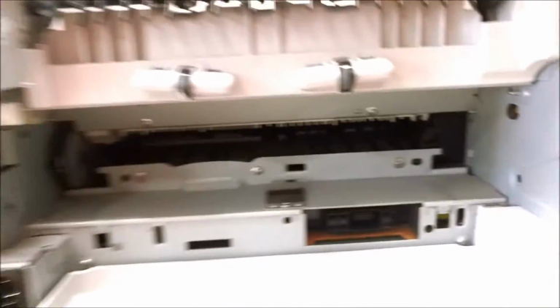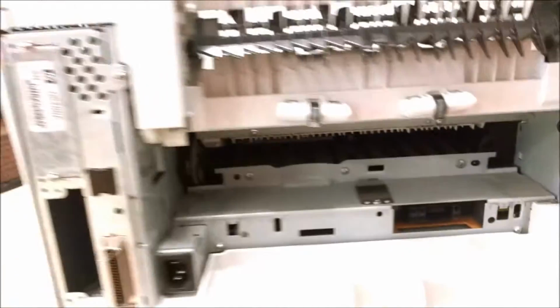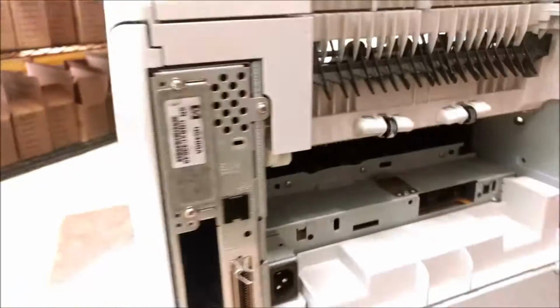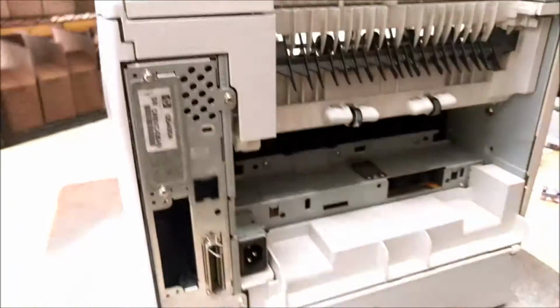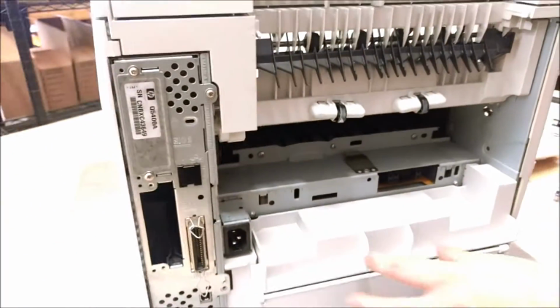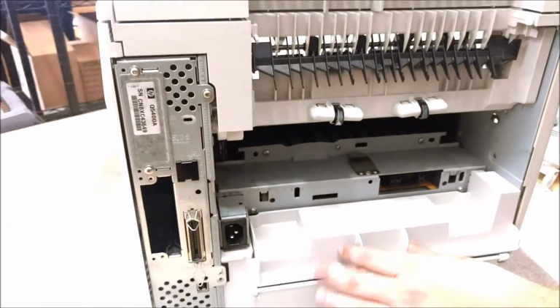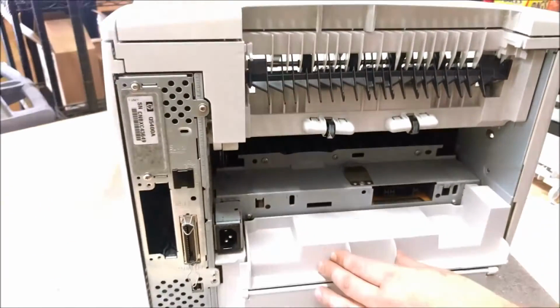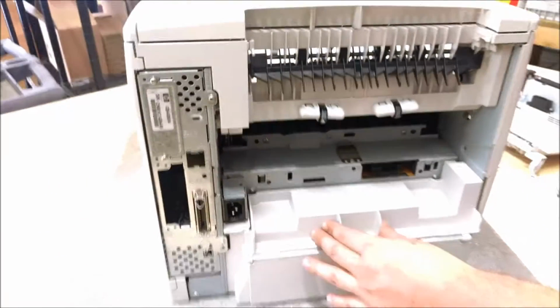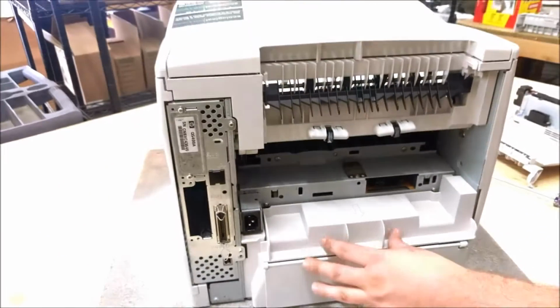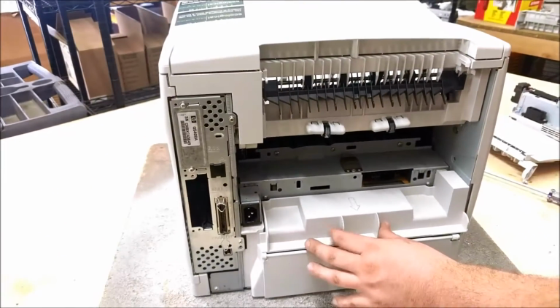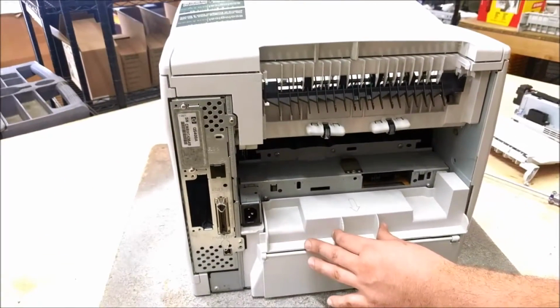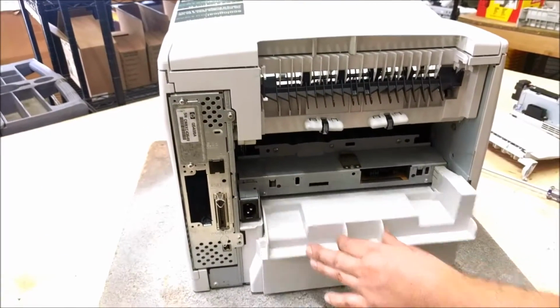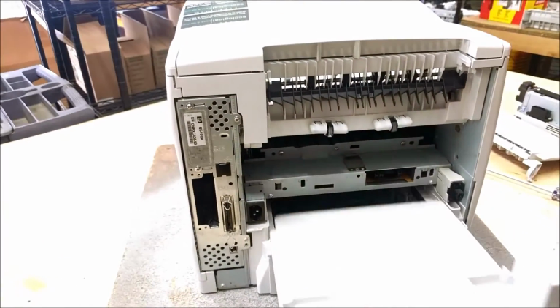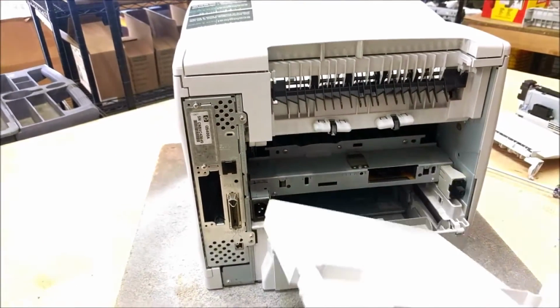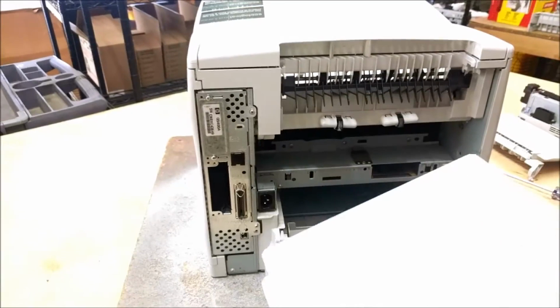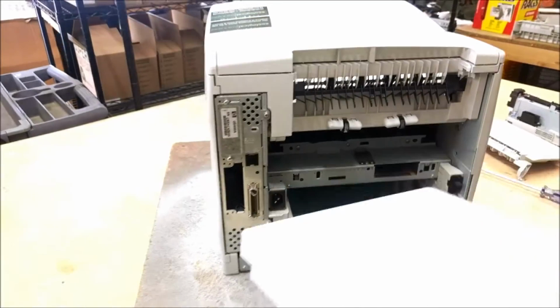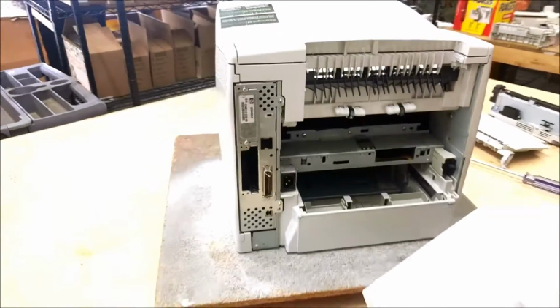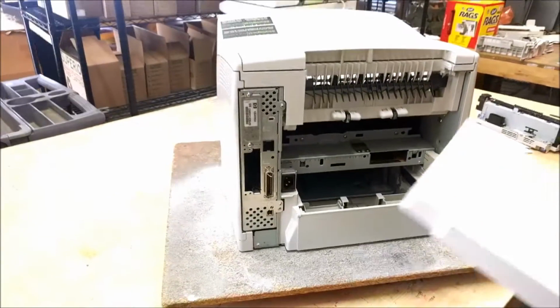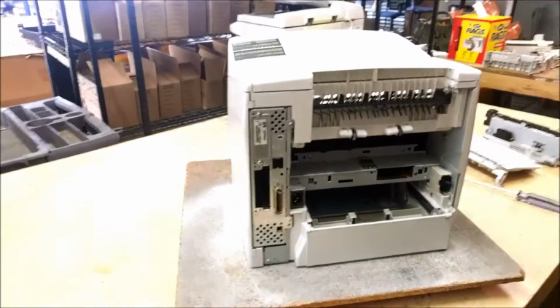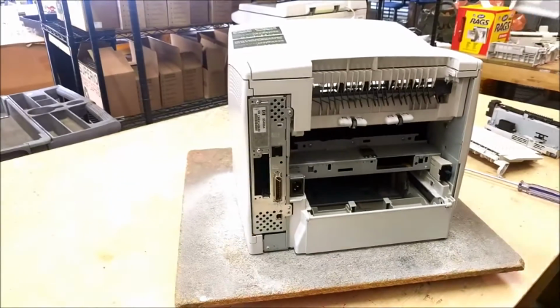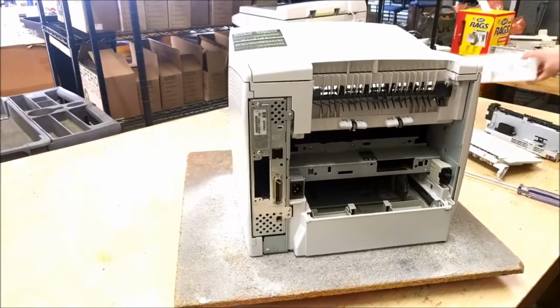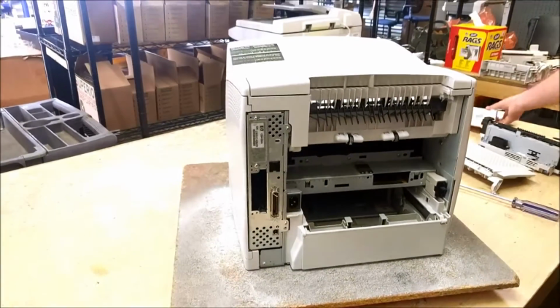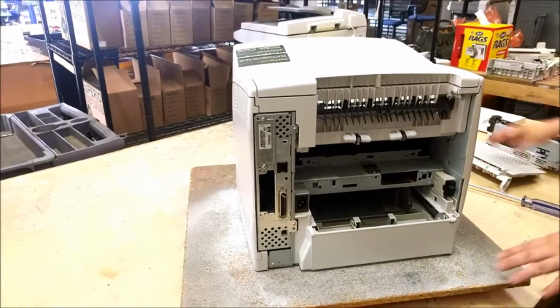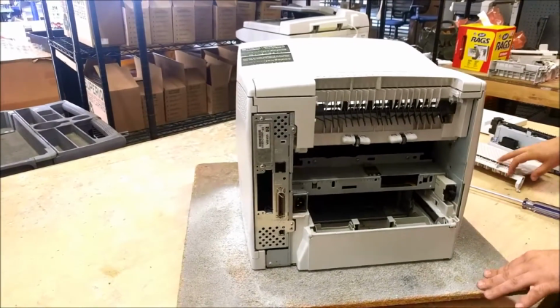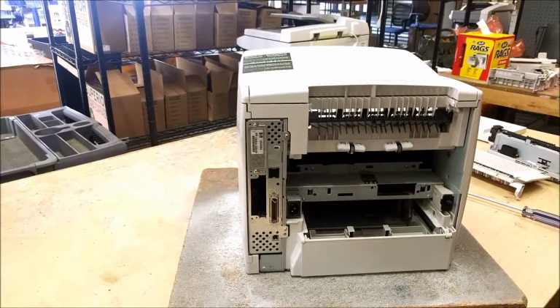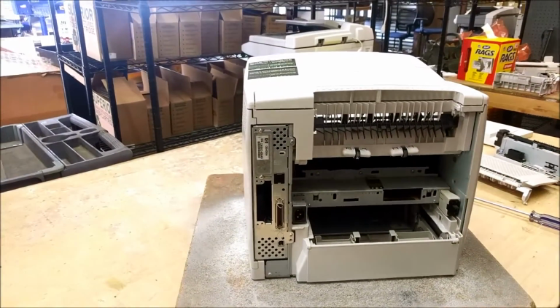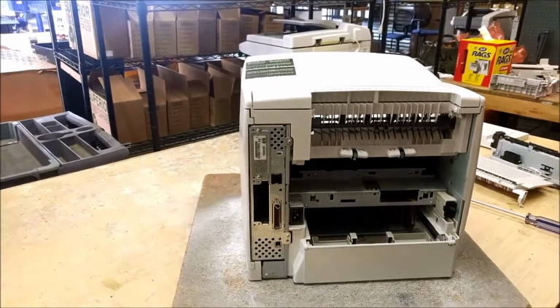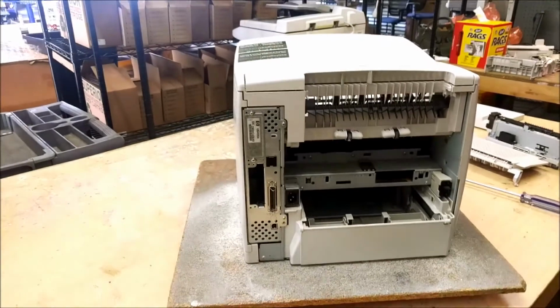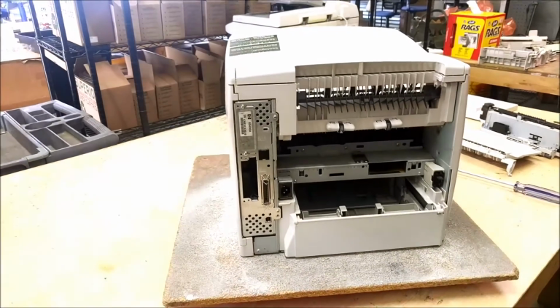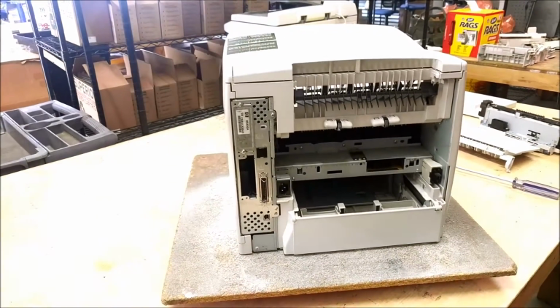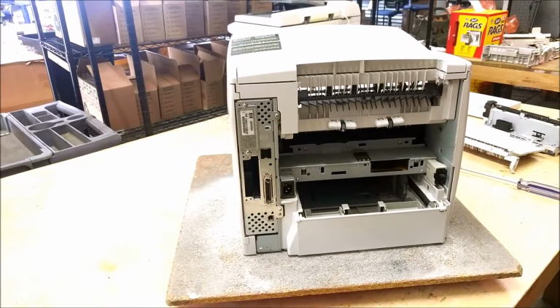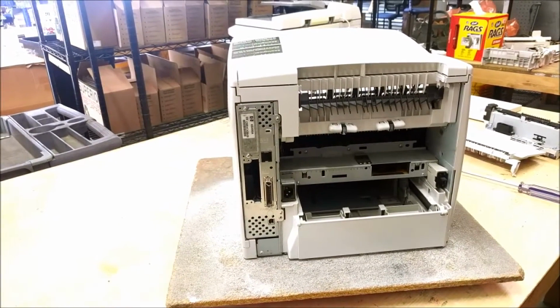Since we're pulling all the covers off of this, you can go ahead and just pull this dust cover right off as well. That's all there is to removing the backside of the 4250.